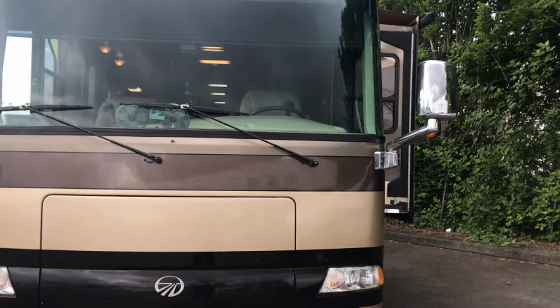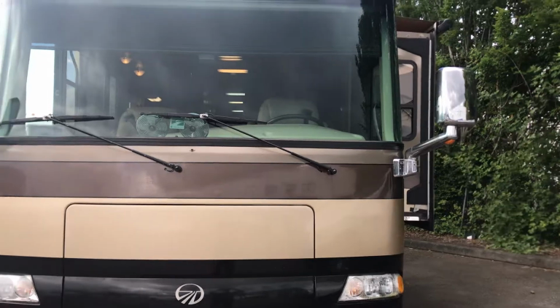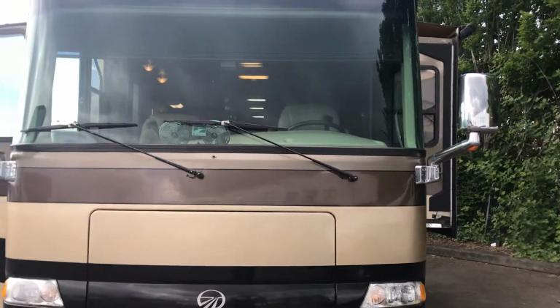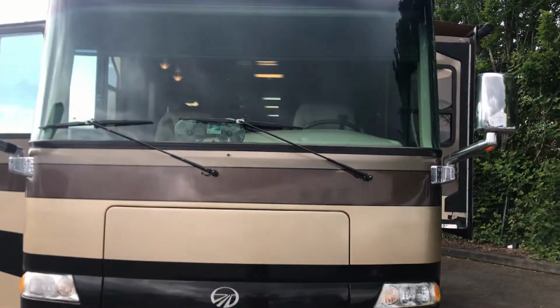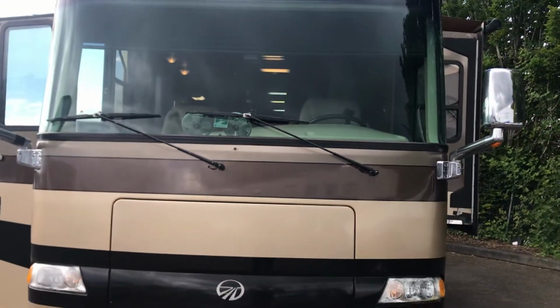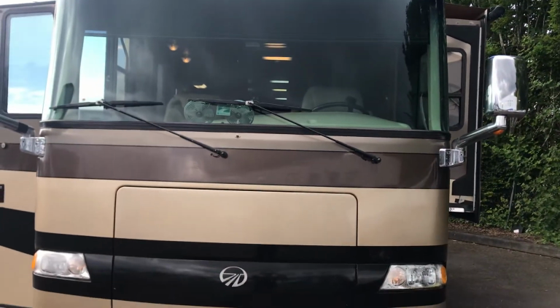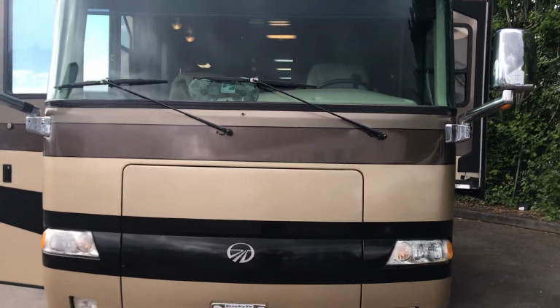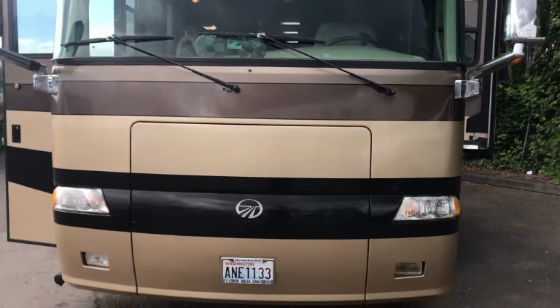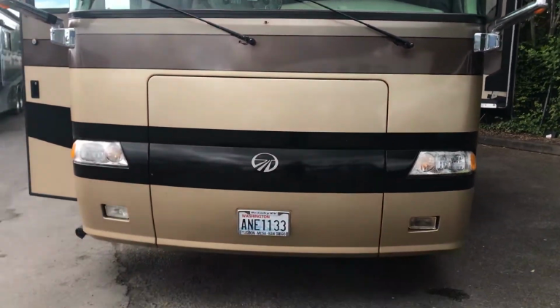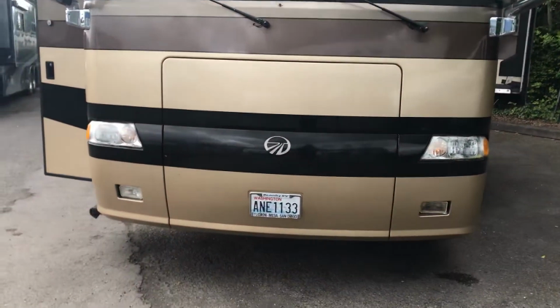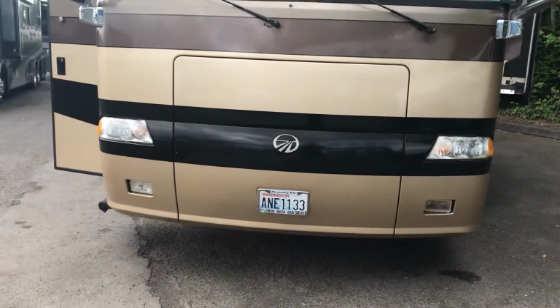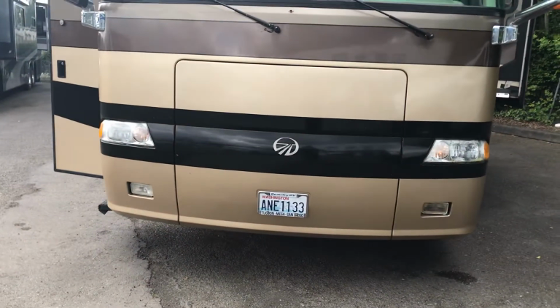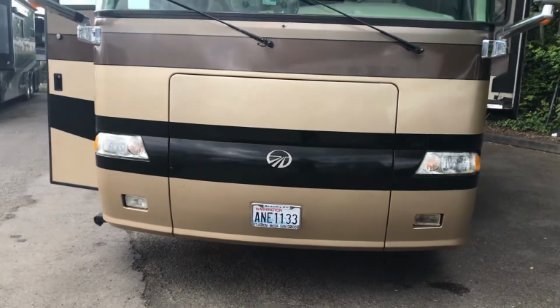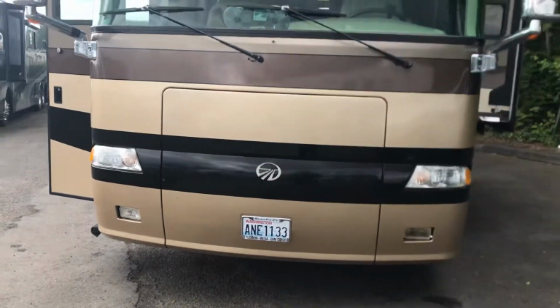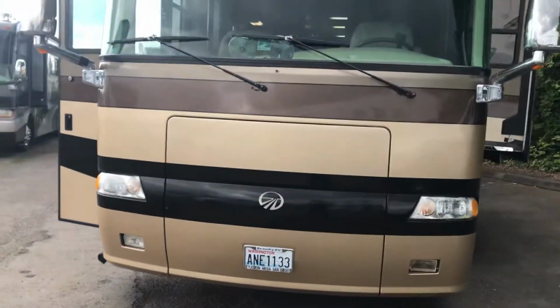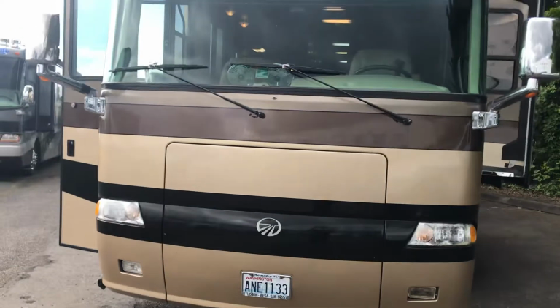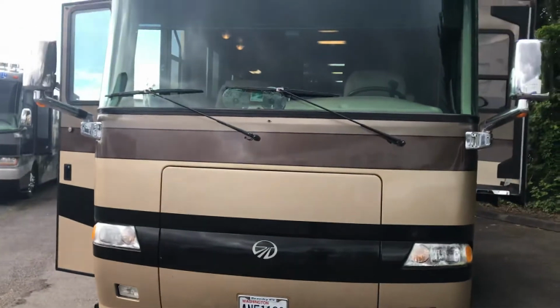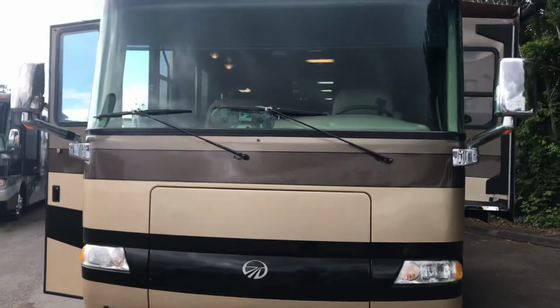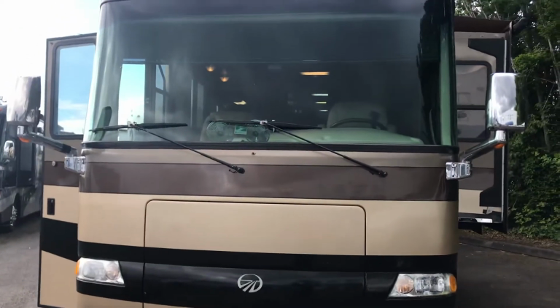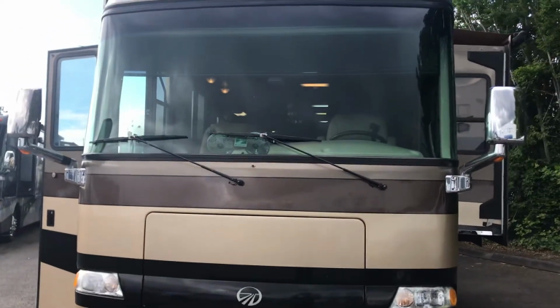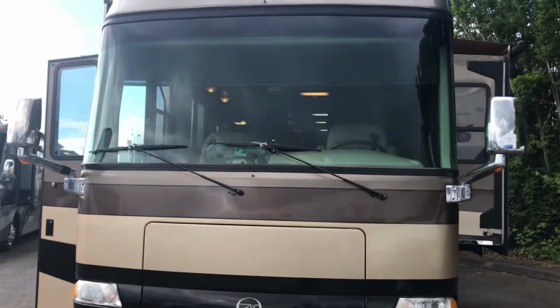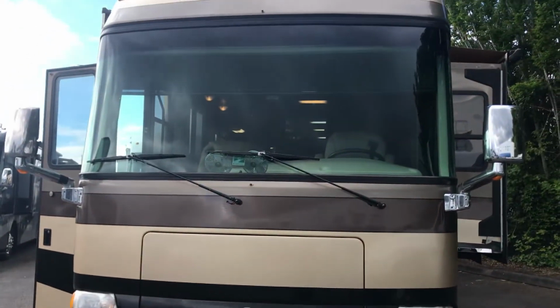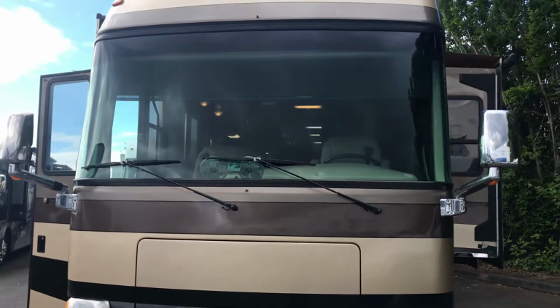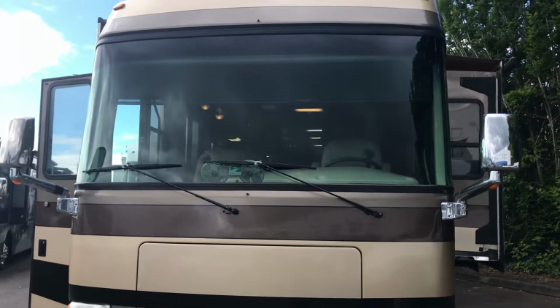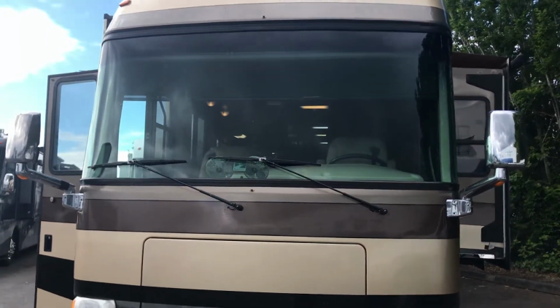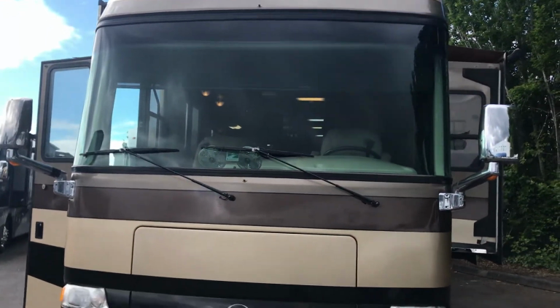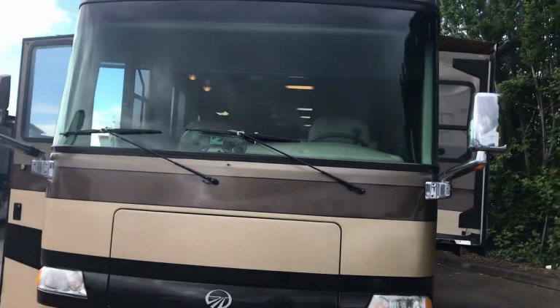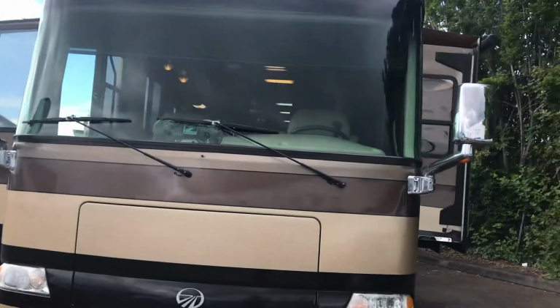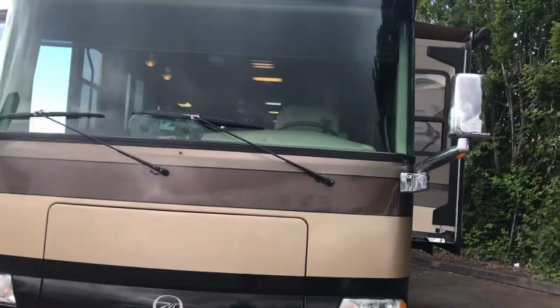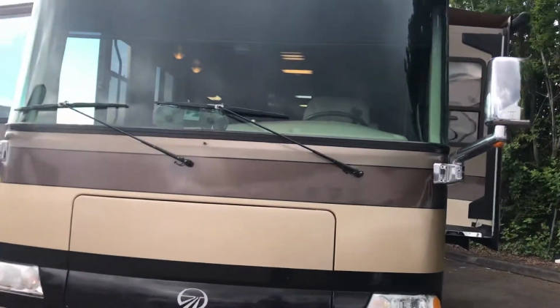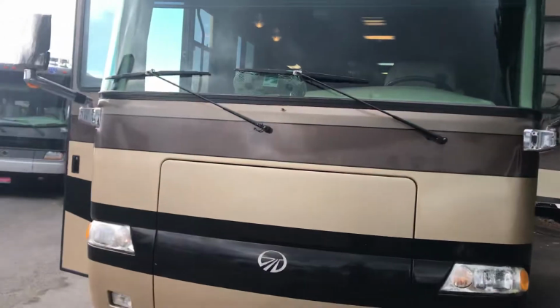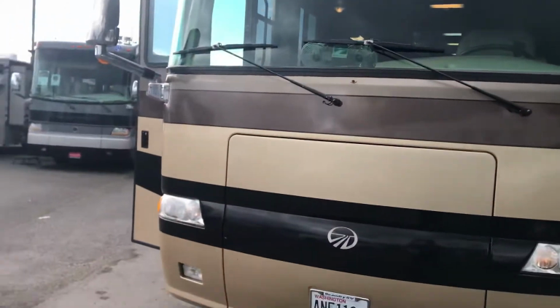Hi, this is Jim Renzo with Paulsbois RV again. This is video number two of the 2003 Monaco Windsor. I'm just going to do a quick walk around.